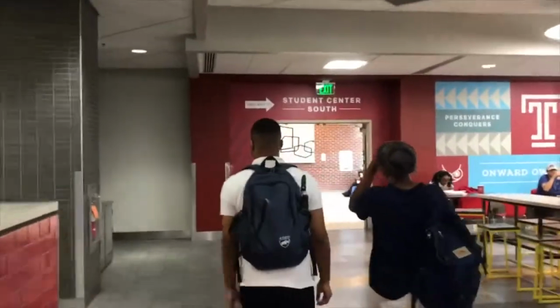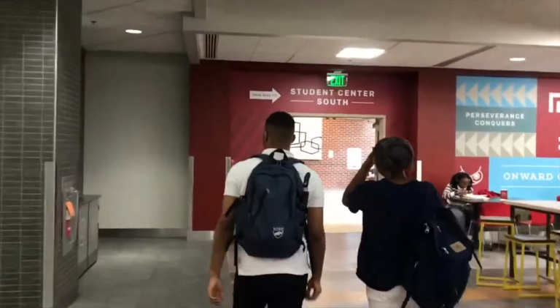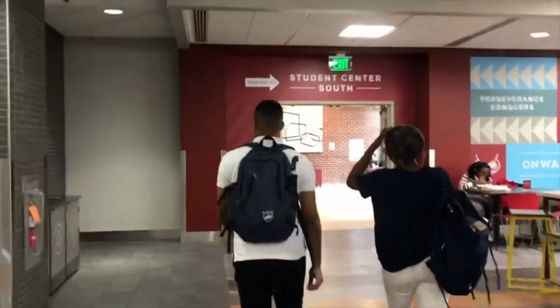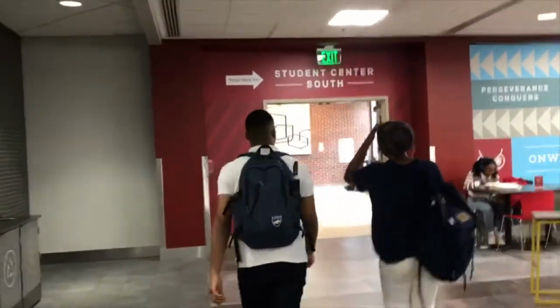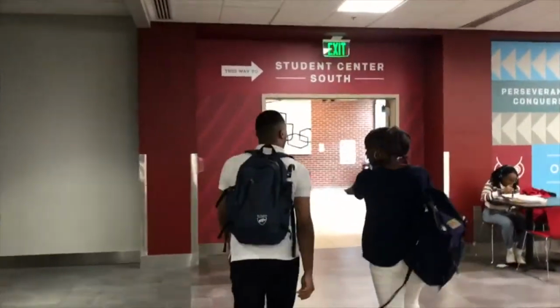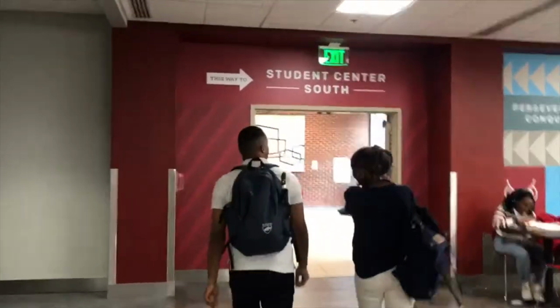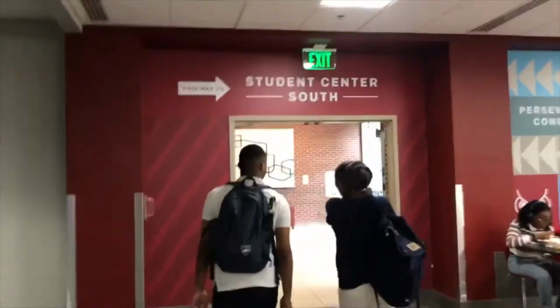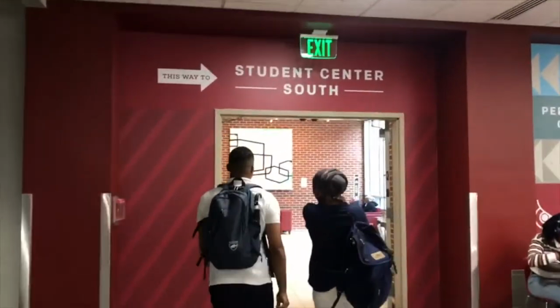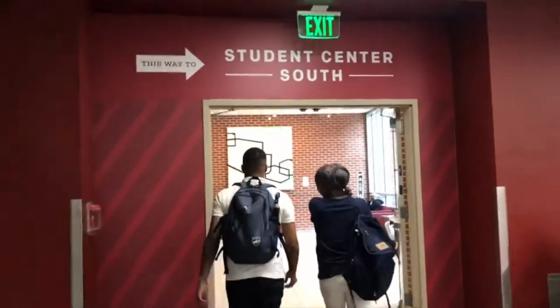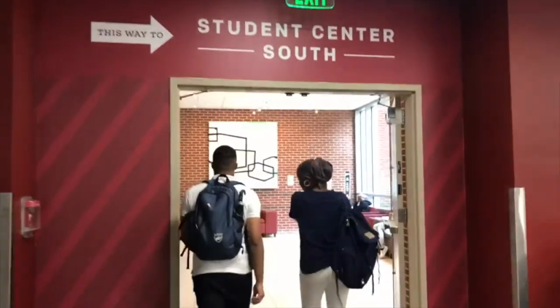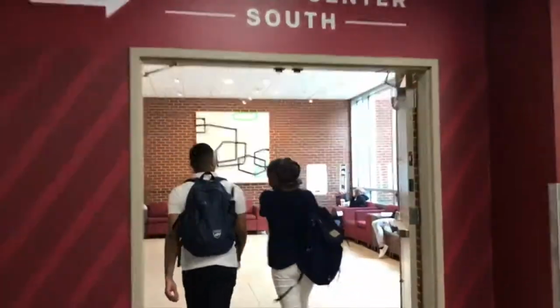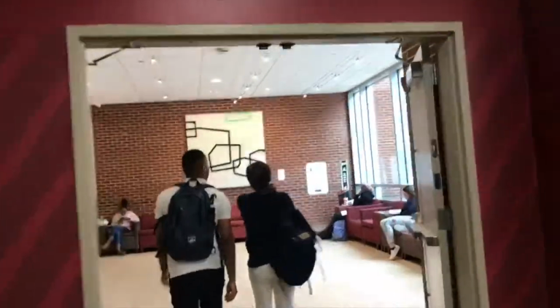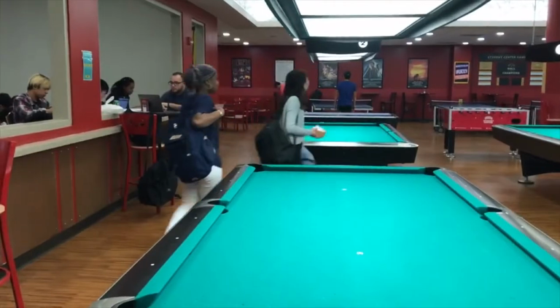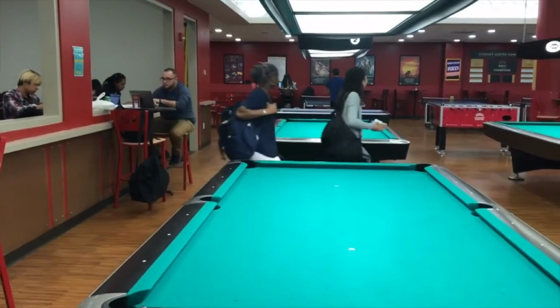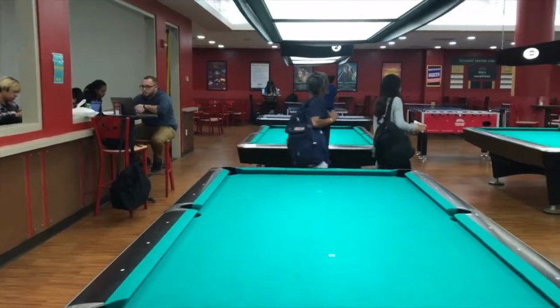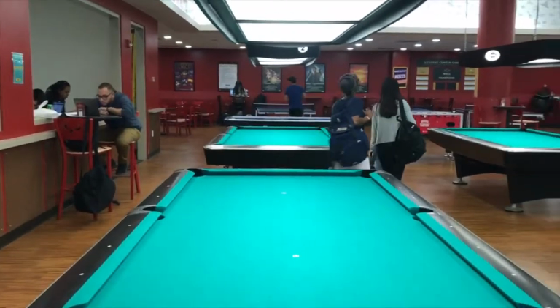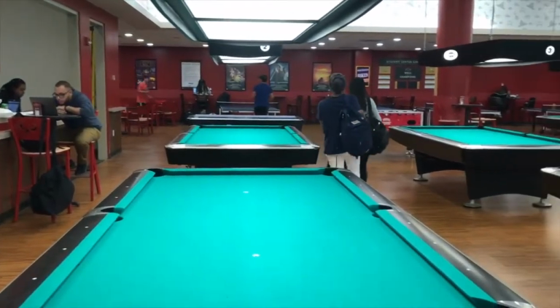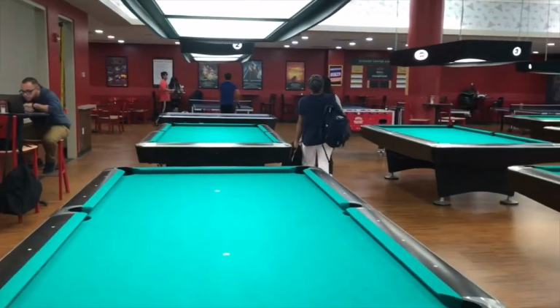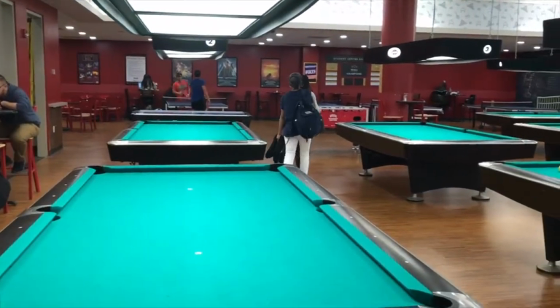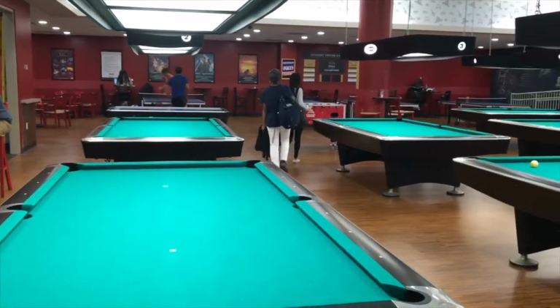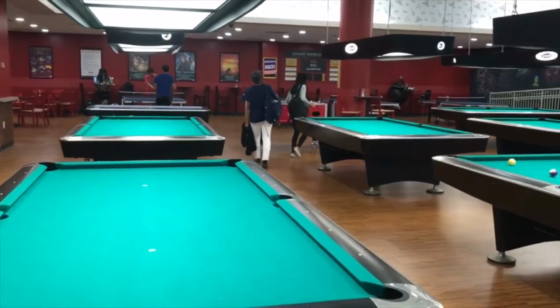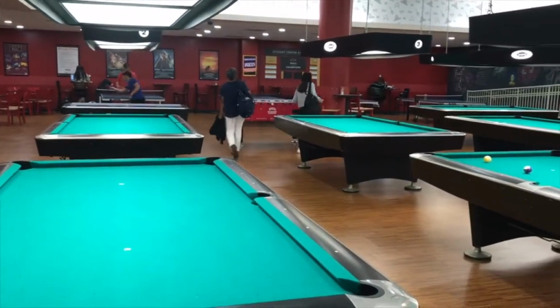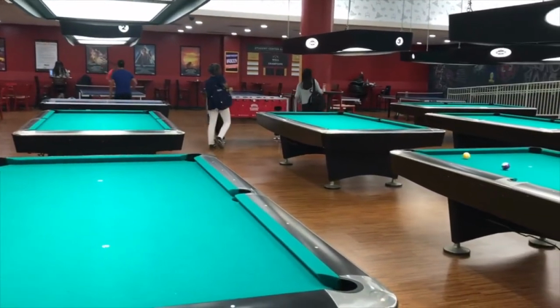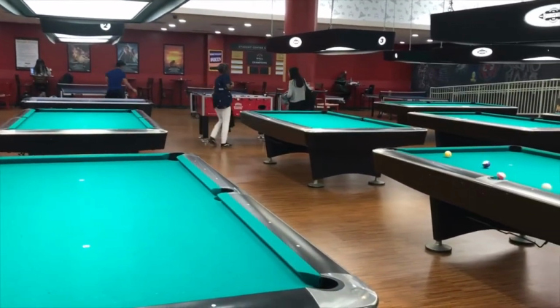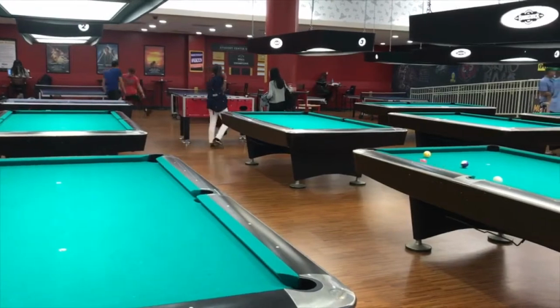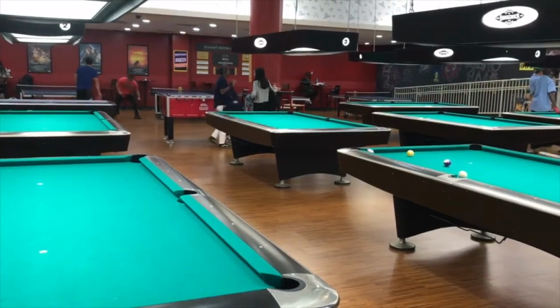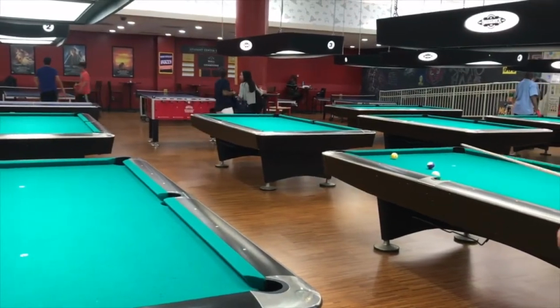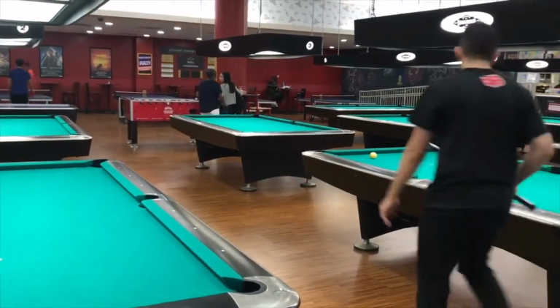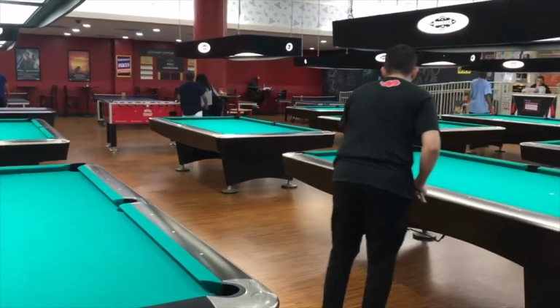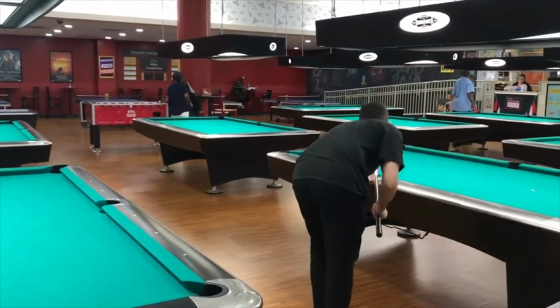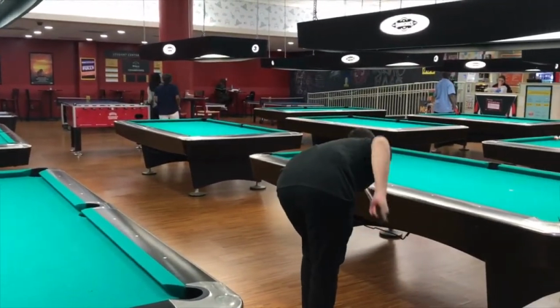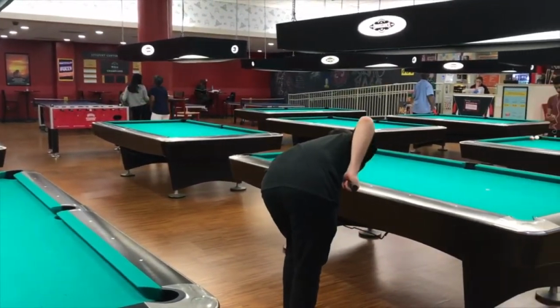Have you ever felt bored and had nothing to do on campus? We have a solution for you. Go to the Student Center South — there's a game room where you can go and hang out with your friends to play pool, hockey, and other fun things.